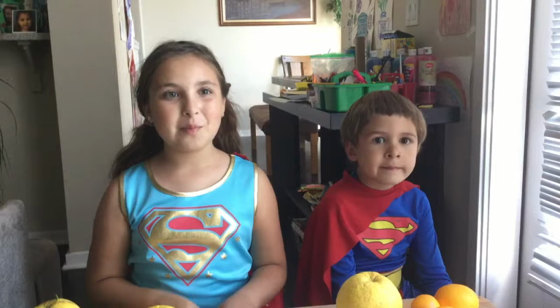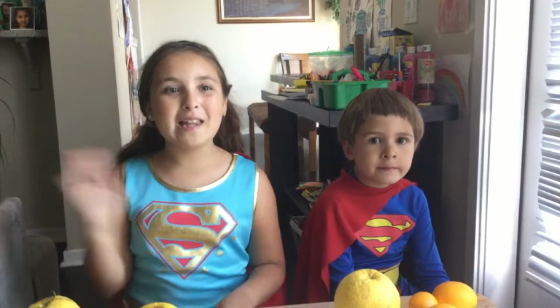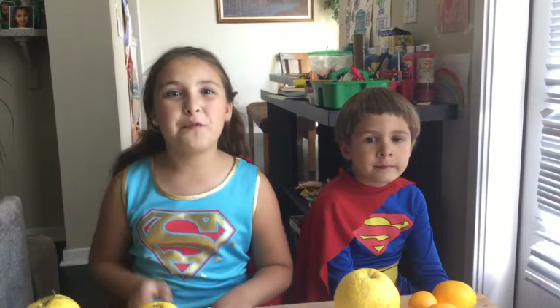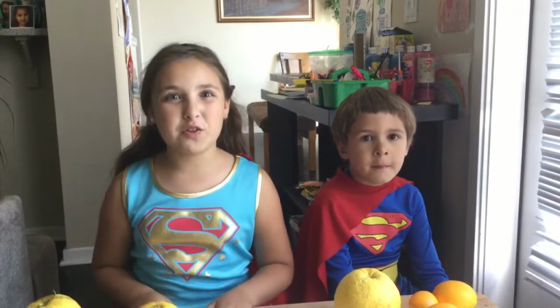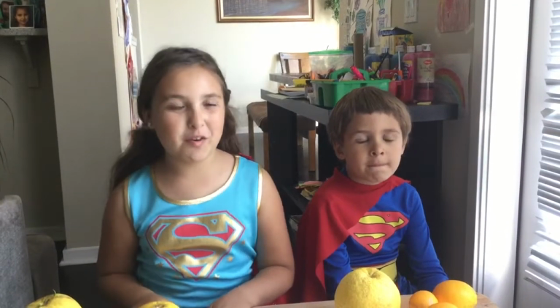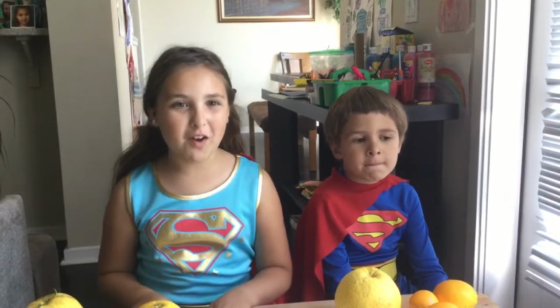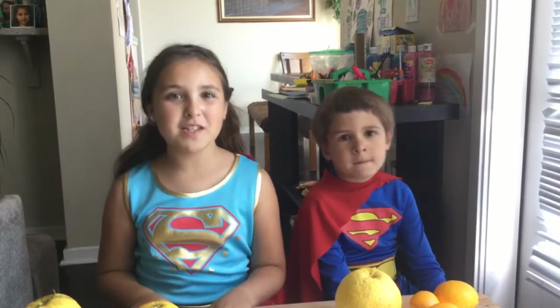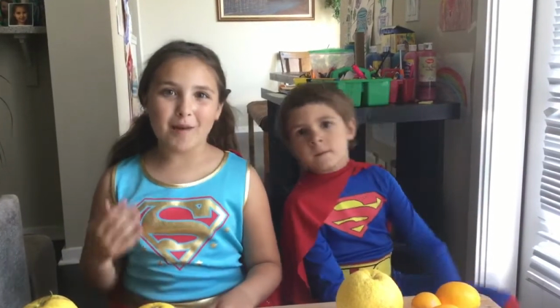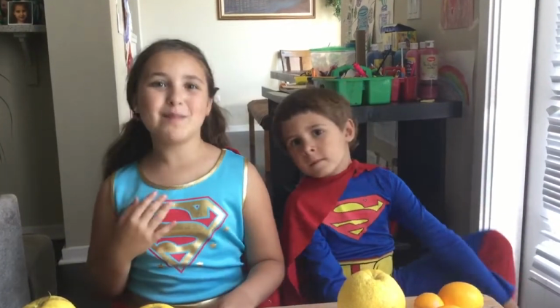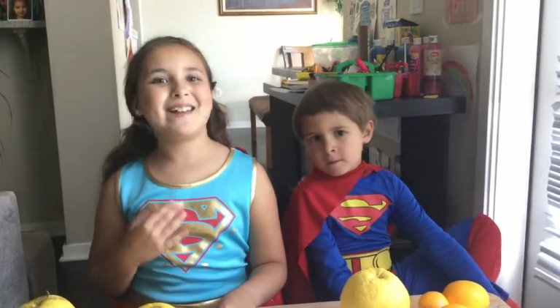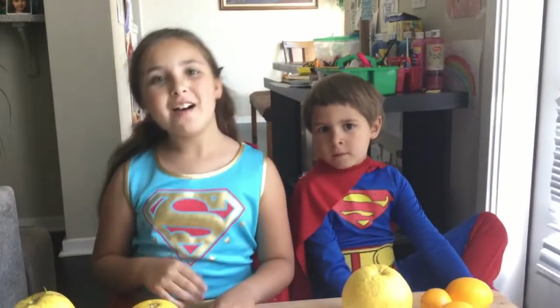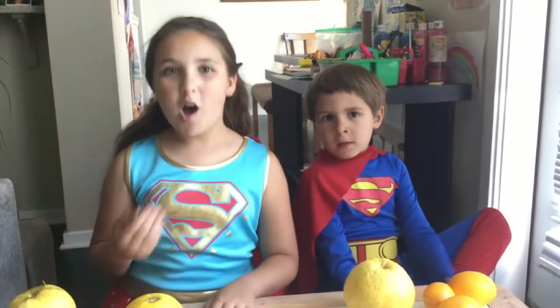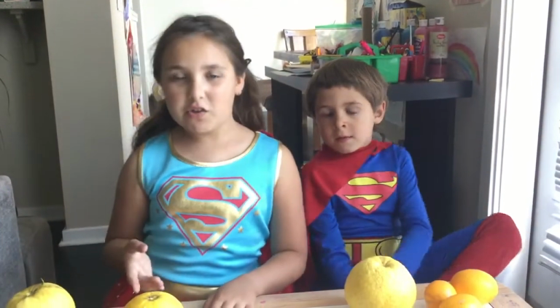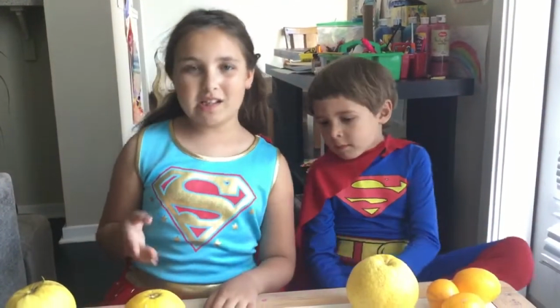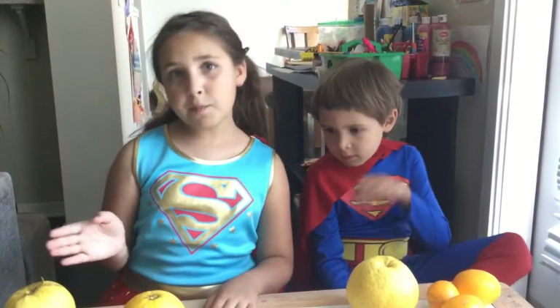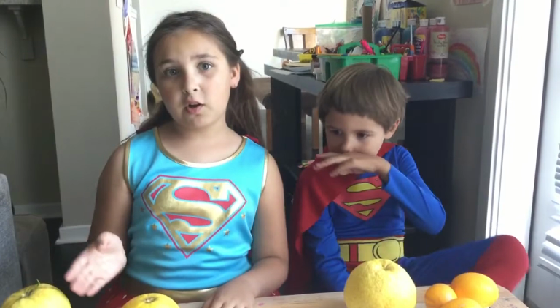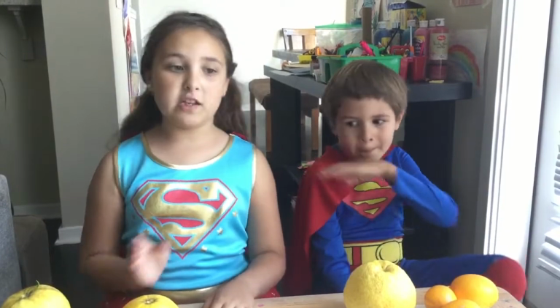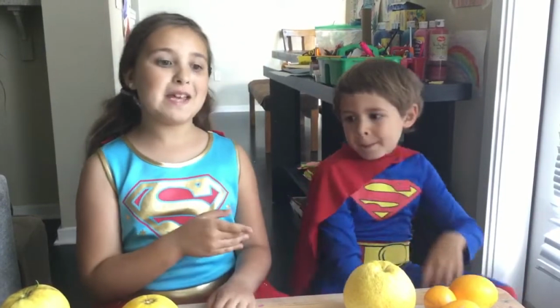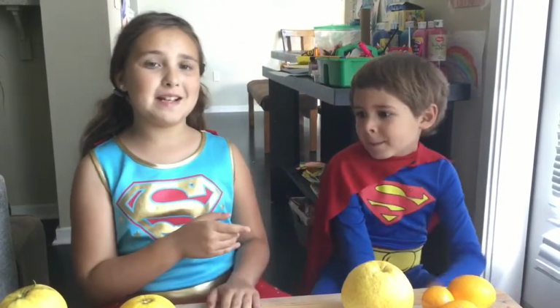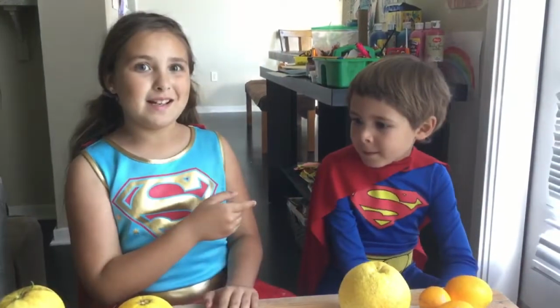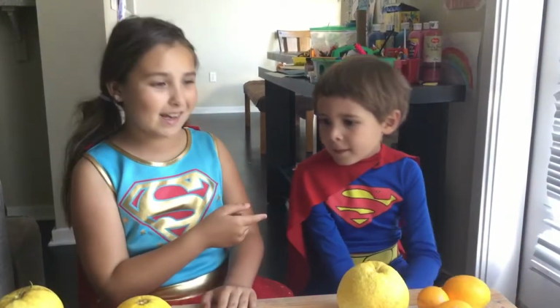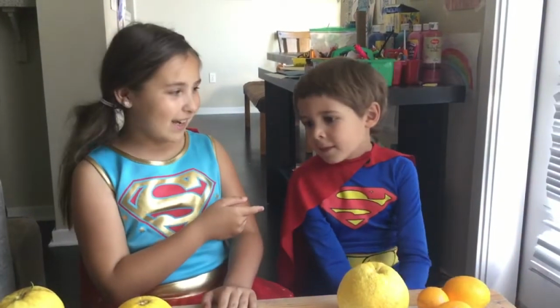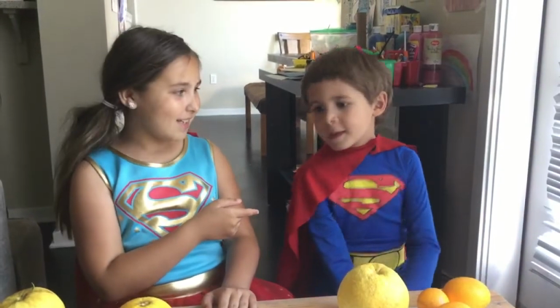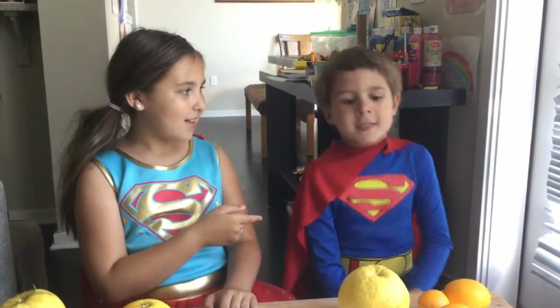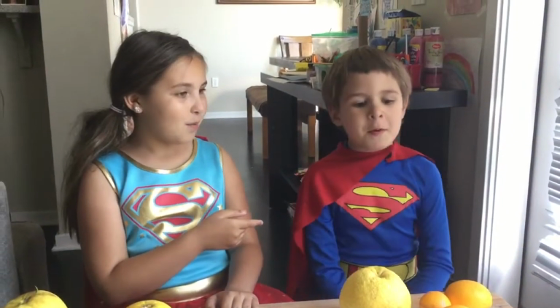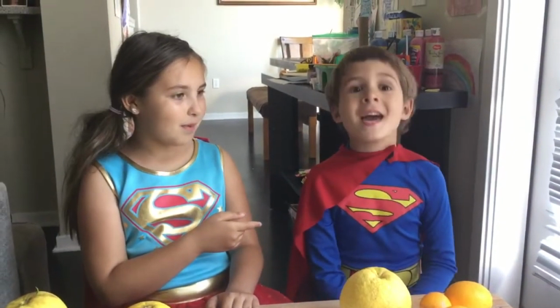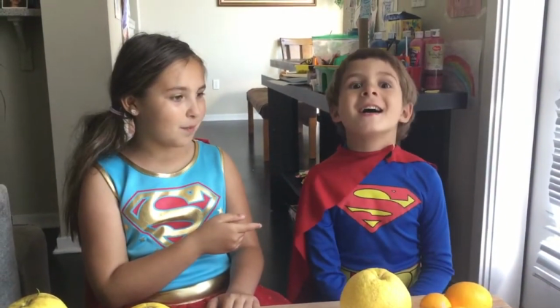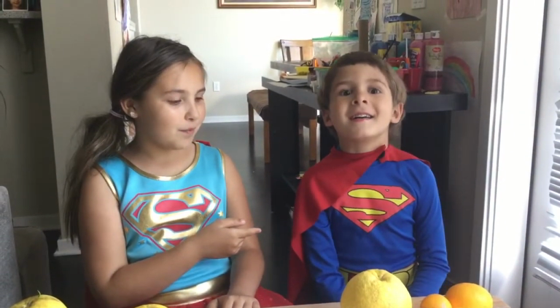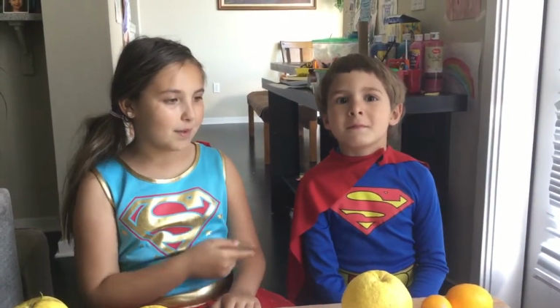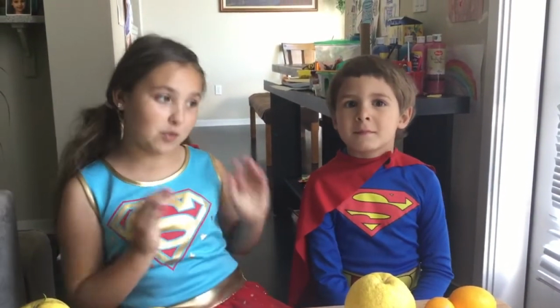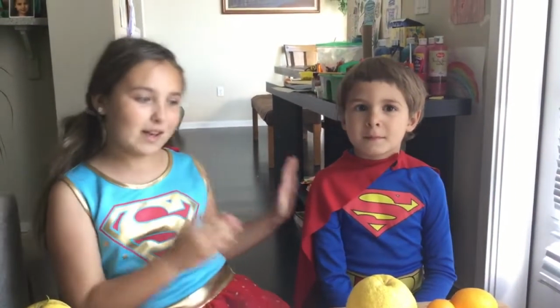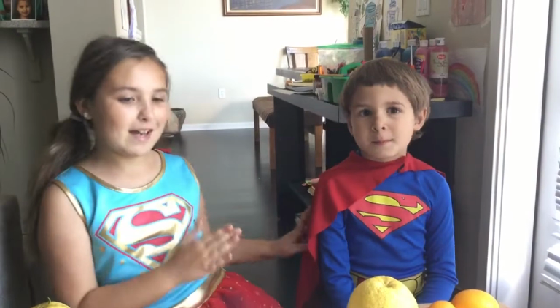Hello, fellow superheroes. My name is Layla, also known as Supergirl, and you guessed it, he's Superman, also known as Adam.